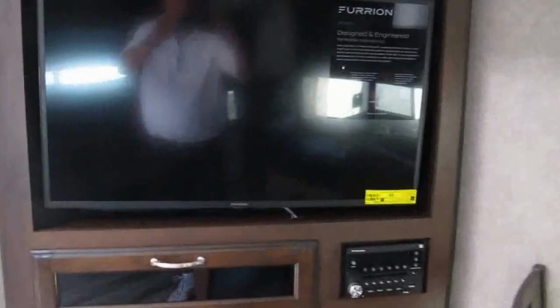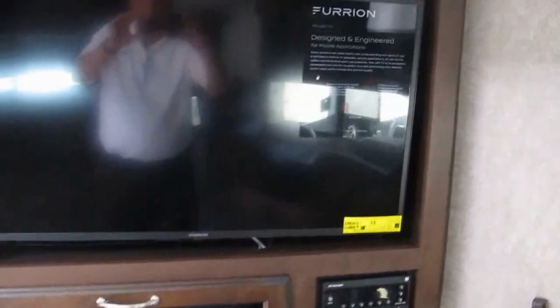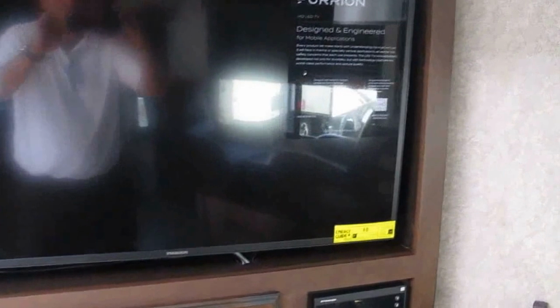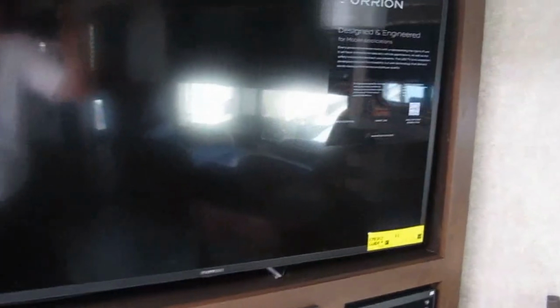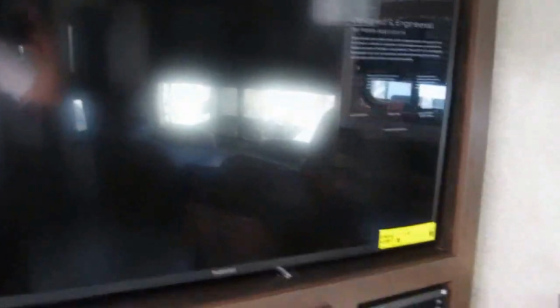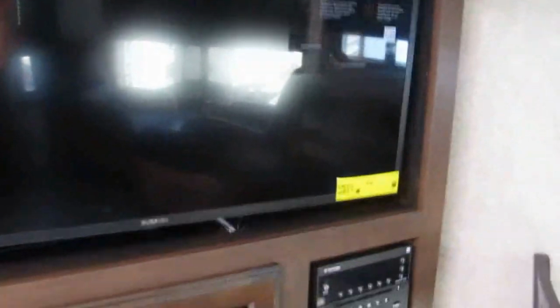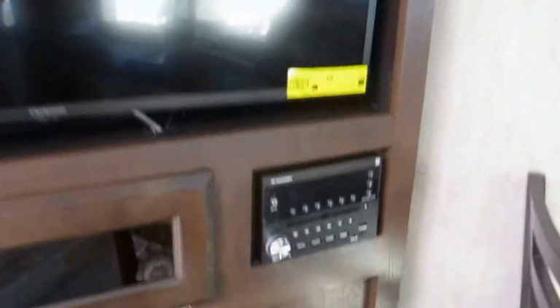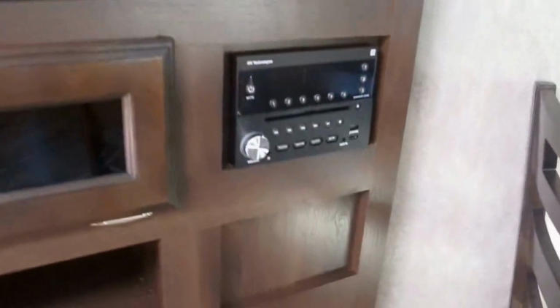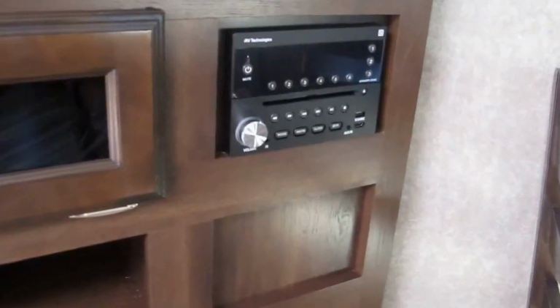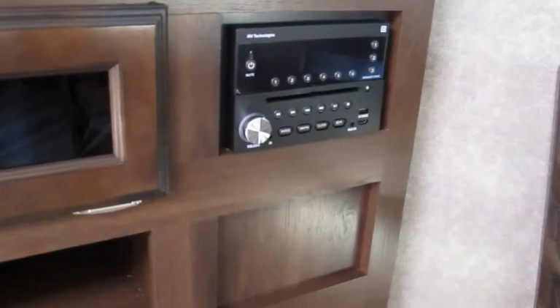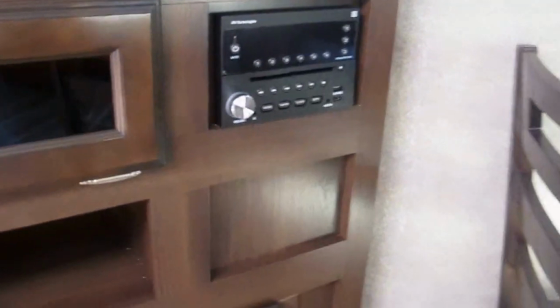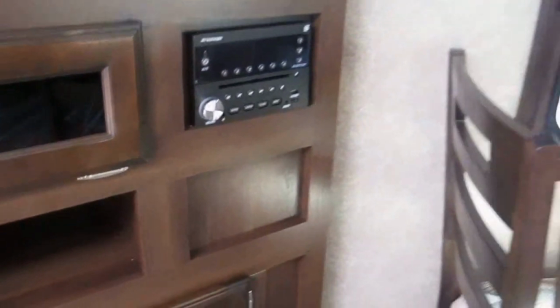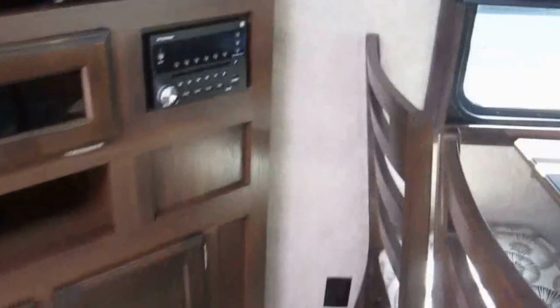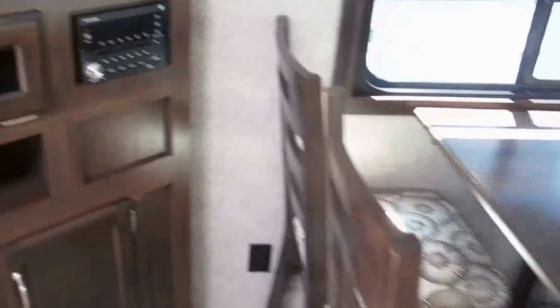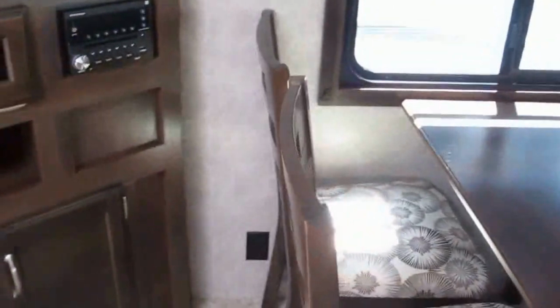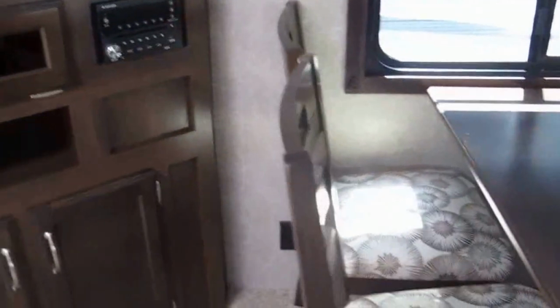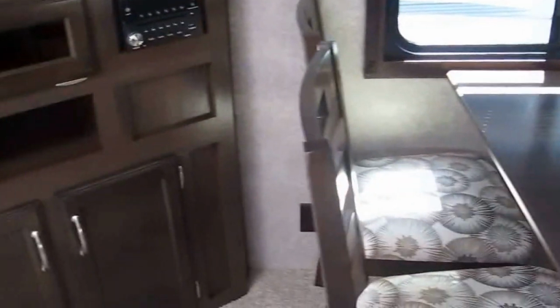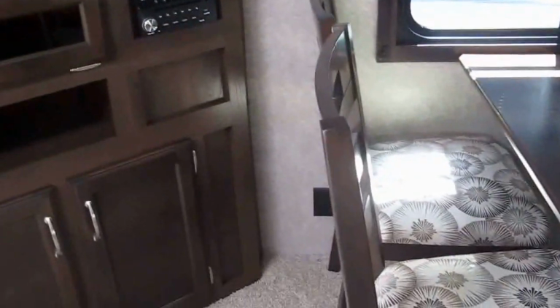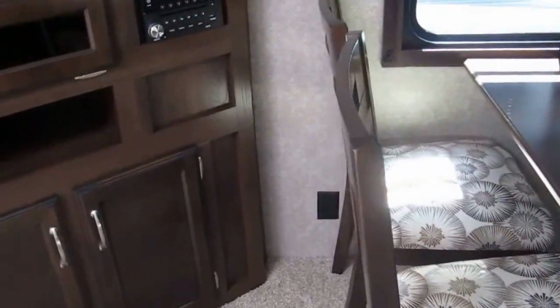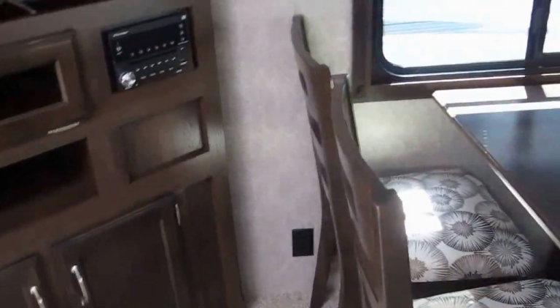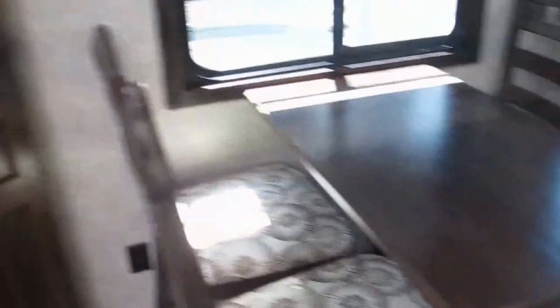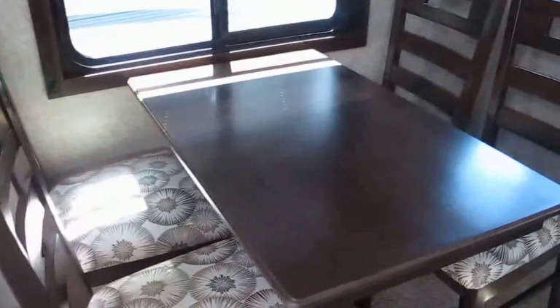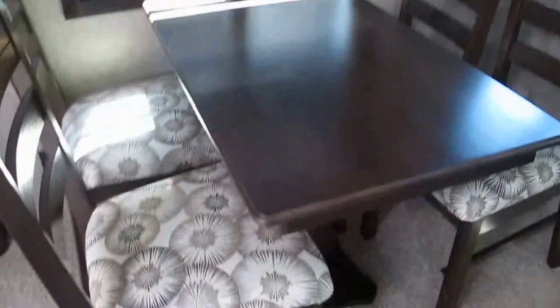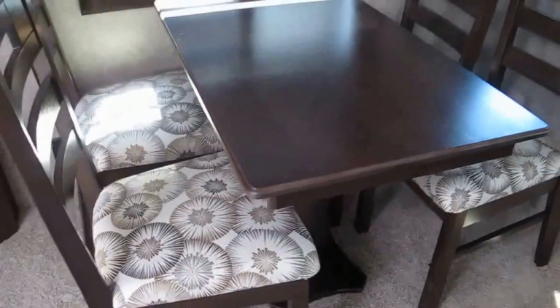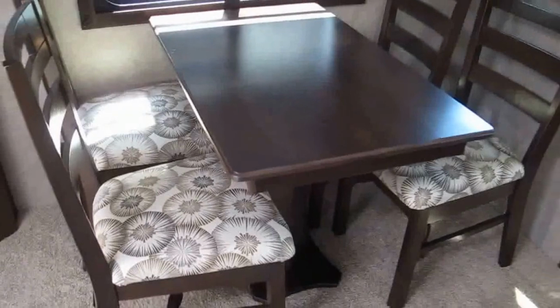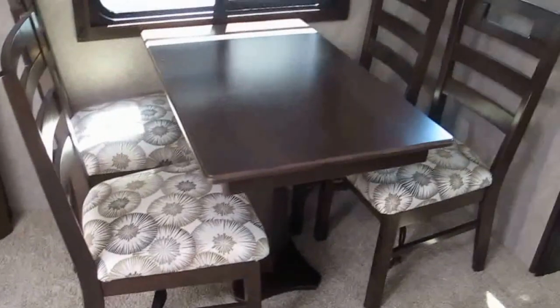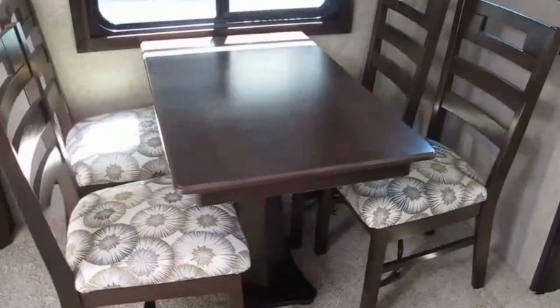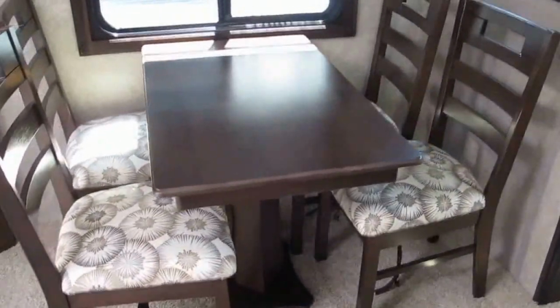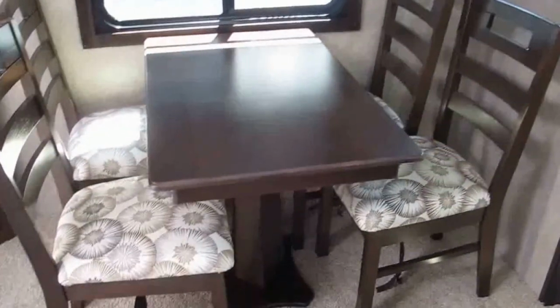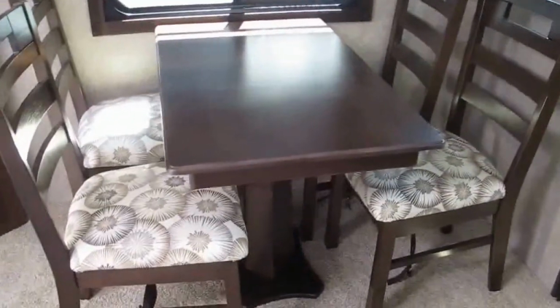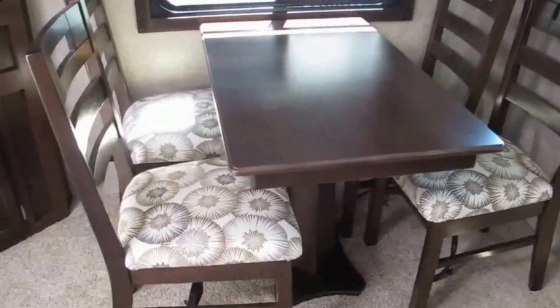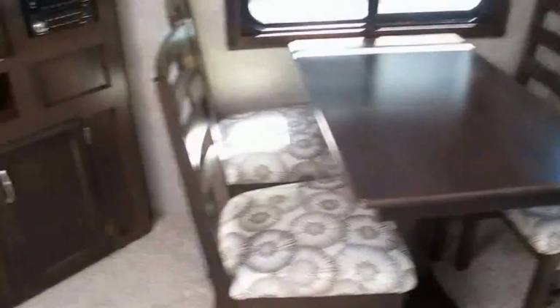There's a wonderful entertainment center with a big flat-screen television. You've got a Furion multimedia center that has CD, DVD, MP3, and is Bluetooth compatible. There's also a freestanding dinette with four chairs.